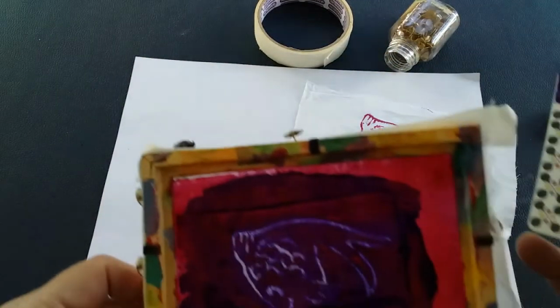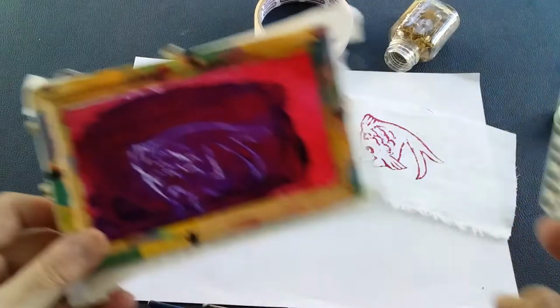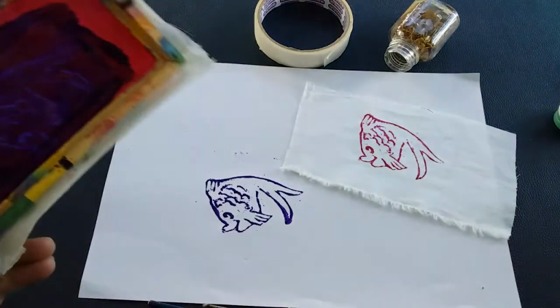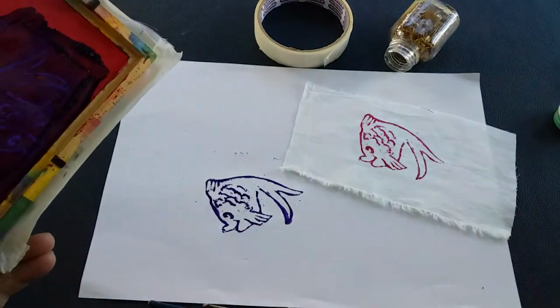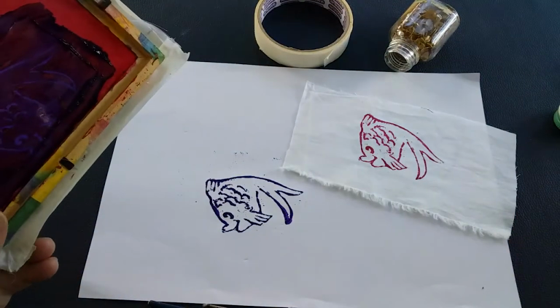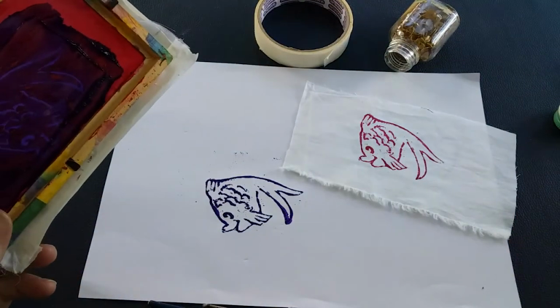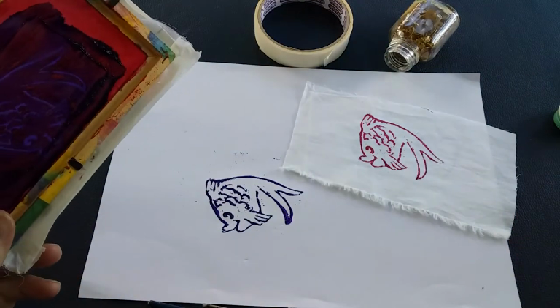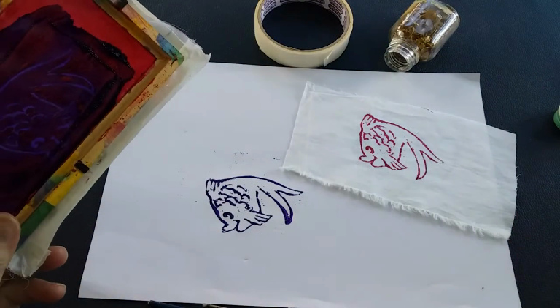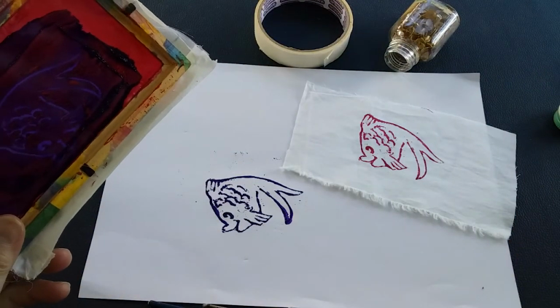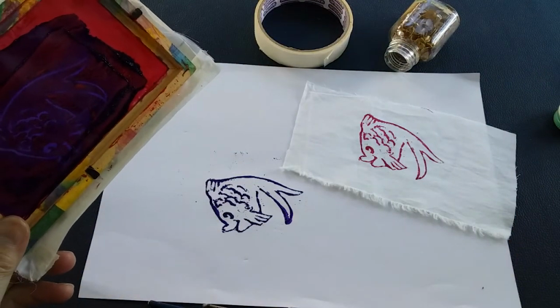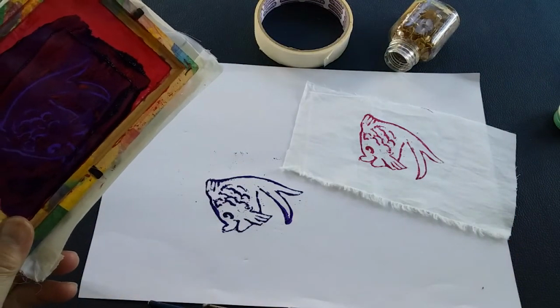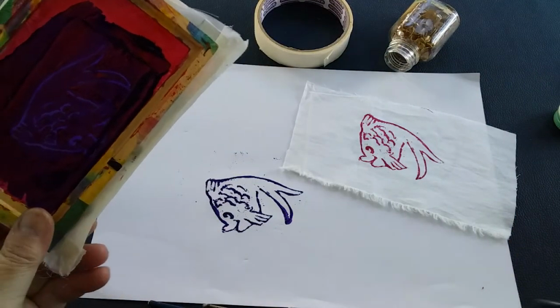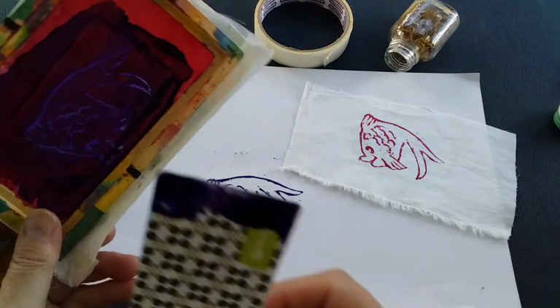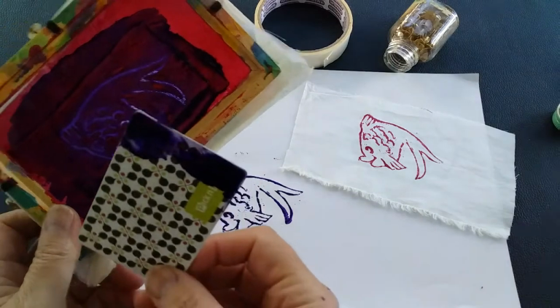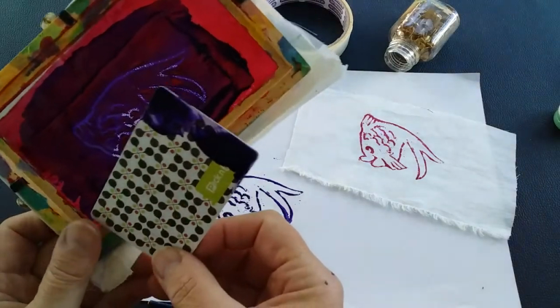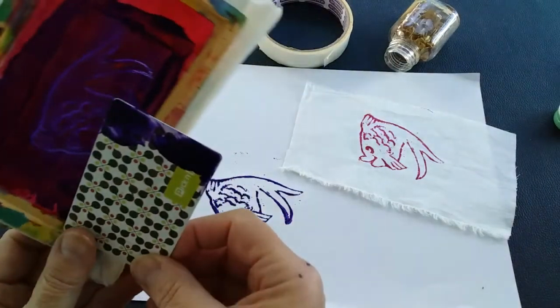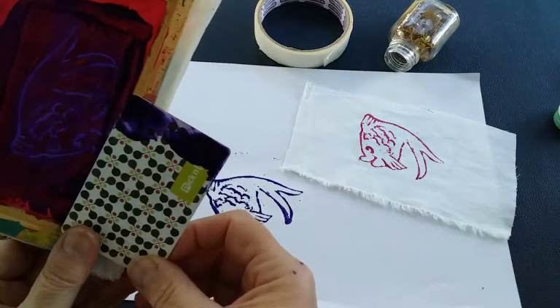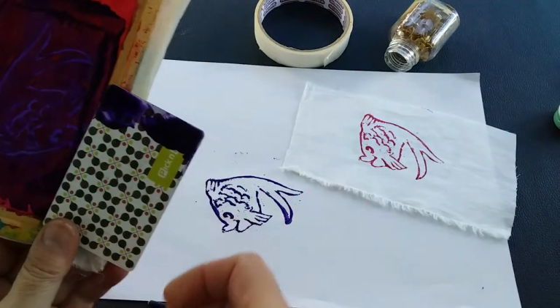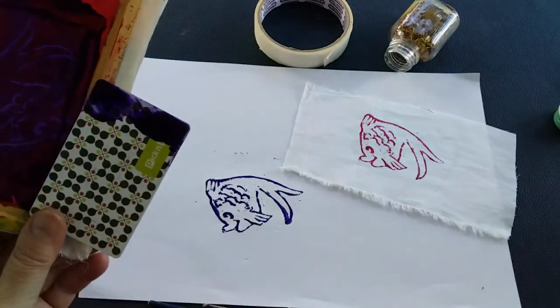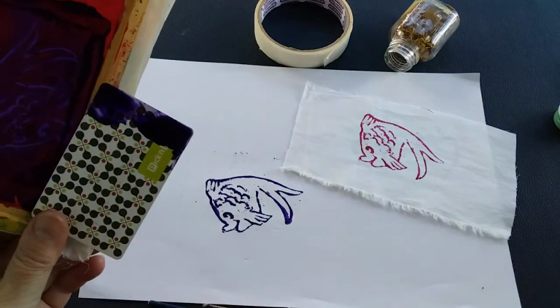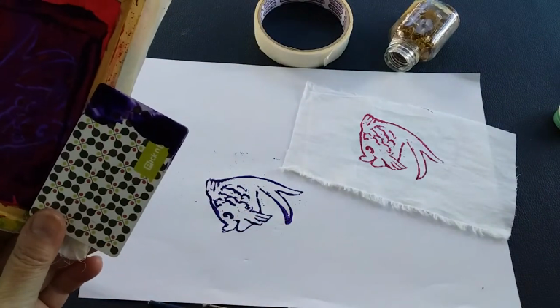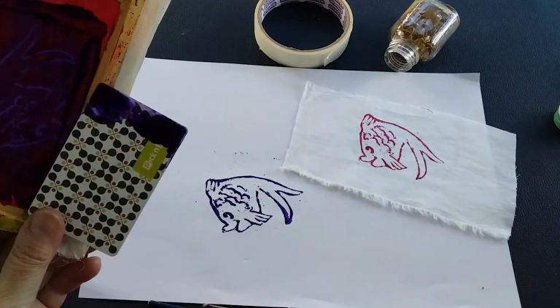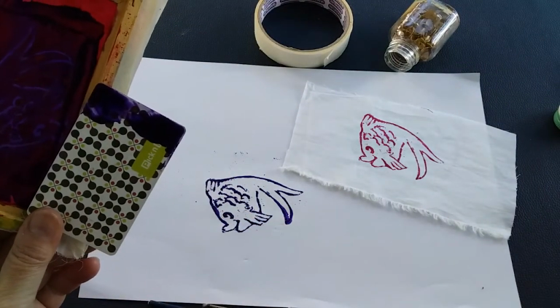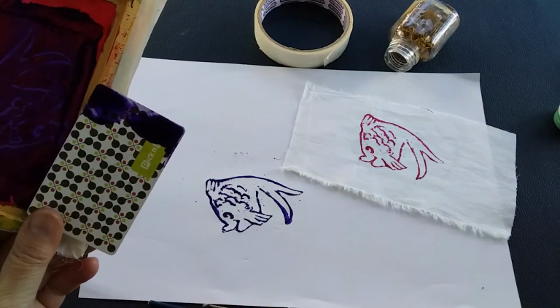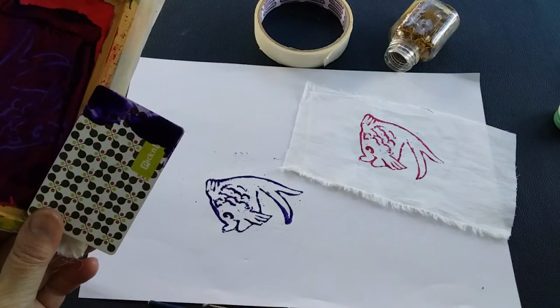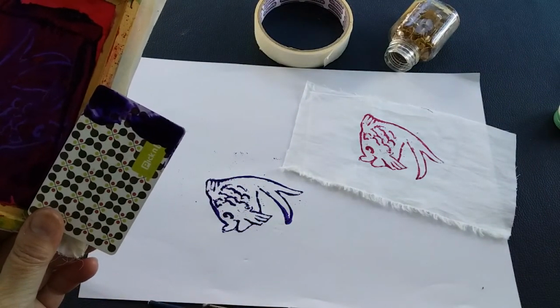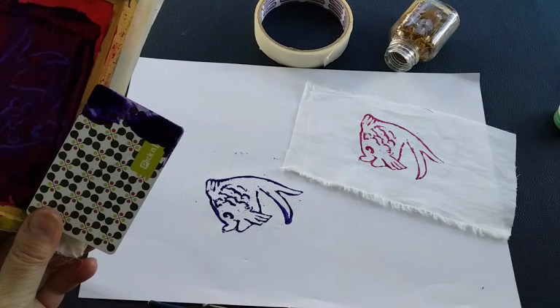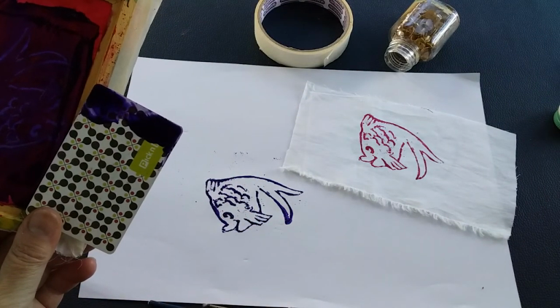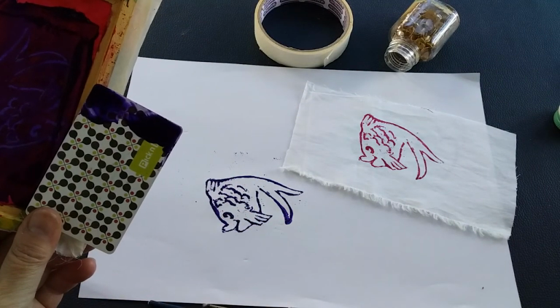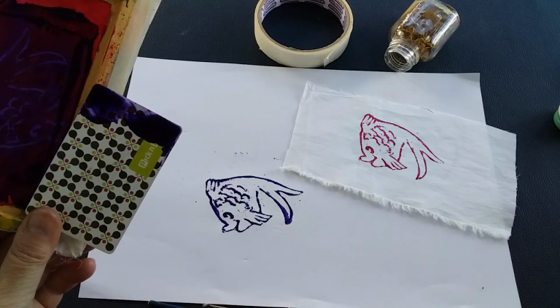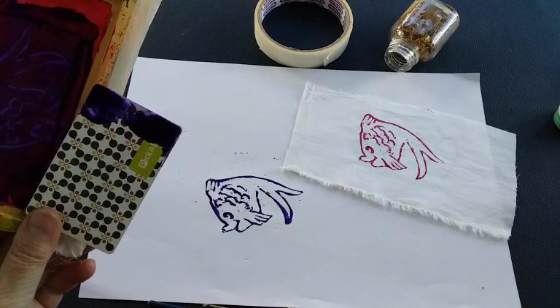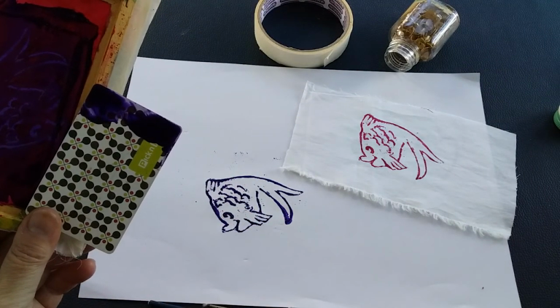Look at that — a very simple little design, one done on fabric and one done on paper, with a little homemade screen that you've made yourself. It won't take you that long. I hope this is helpful and I'd love to hear from you — bye for now!